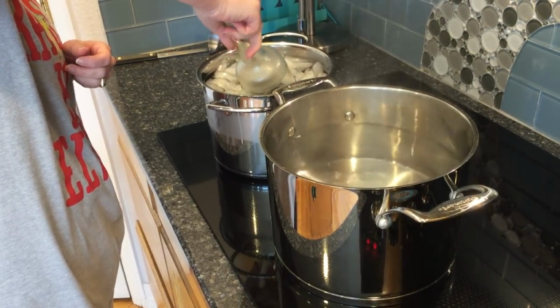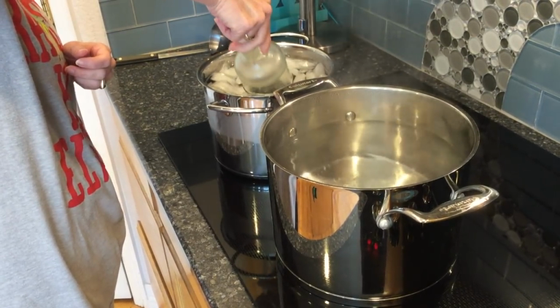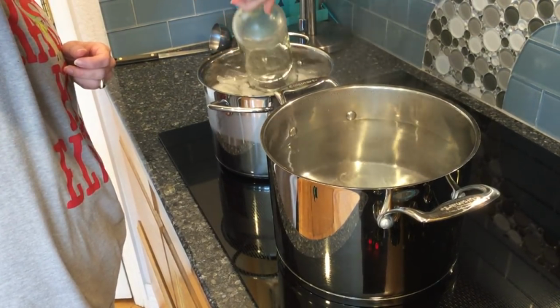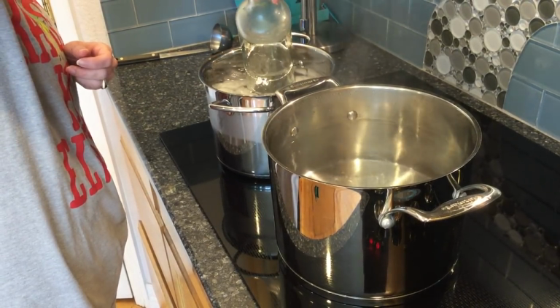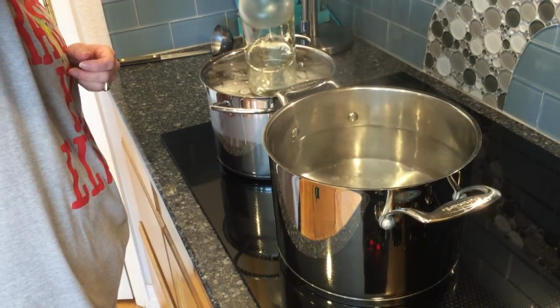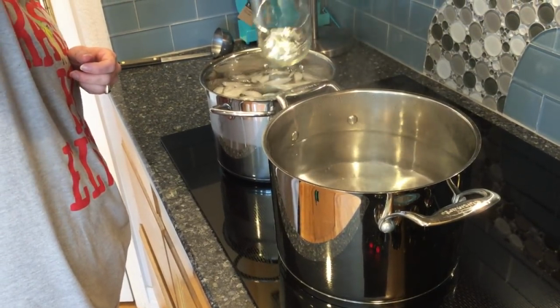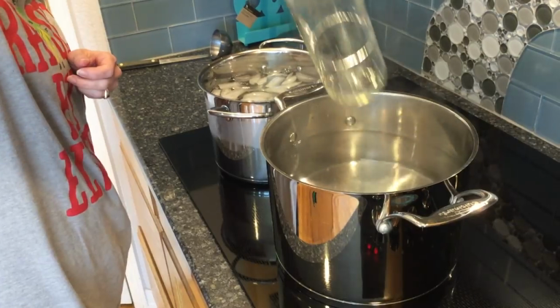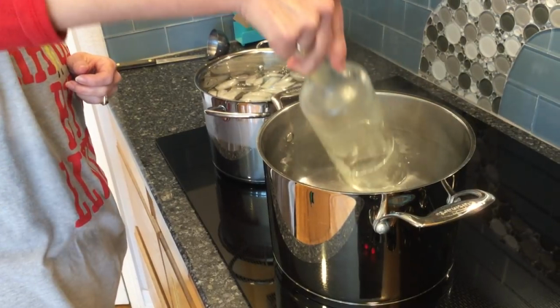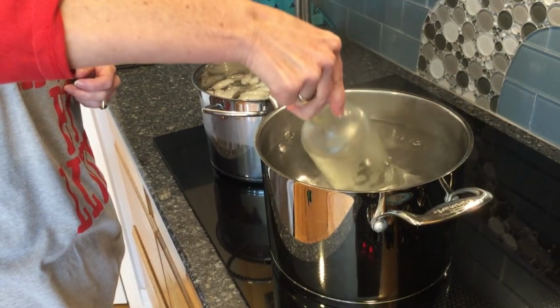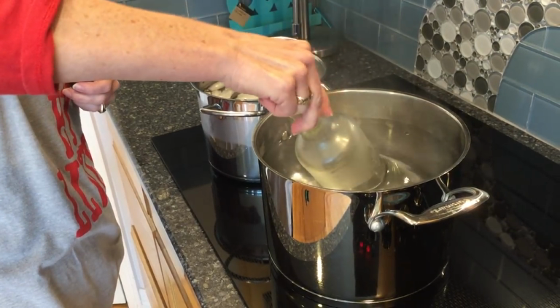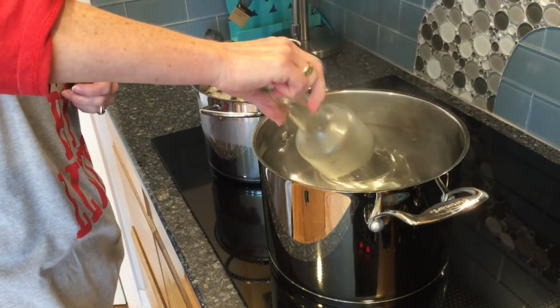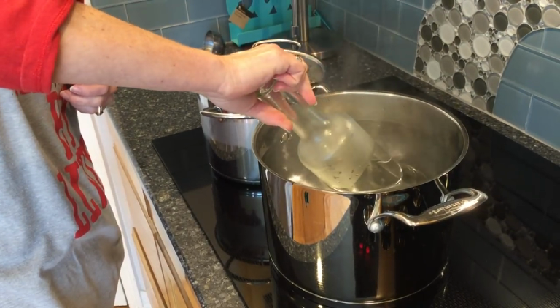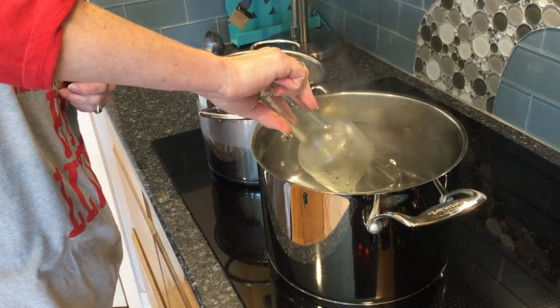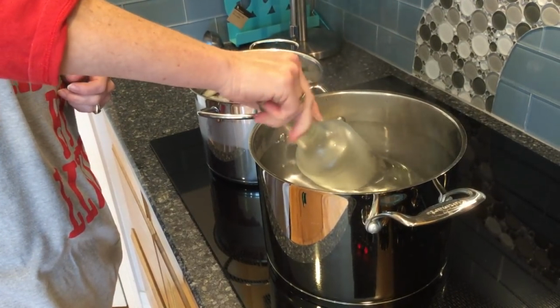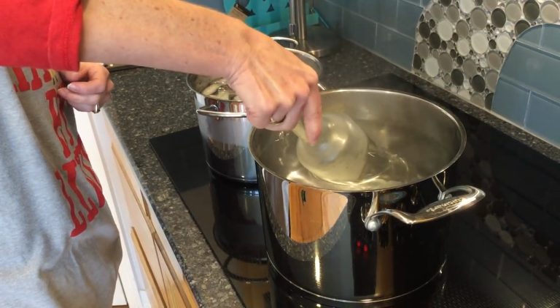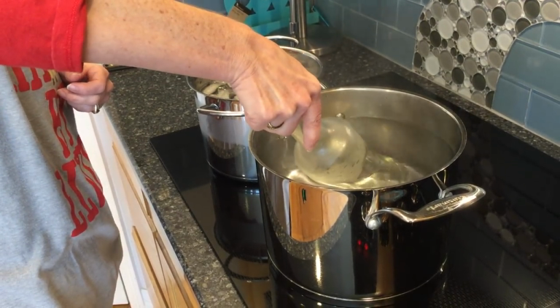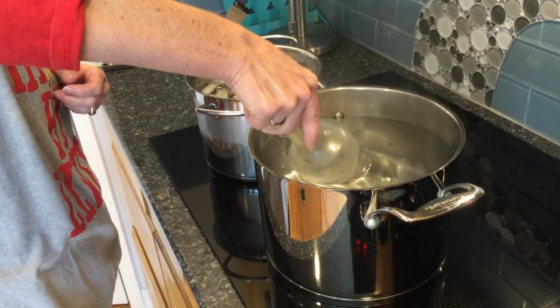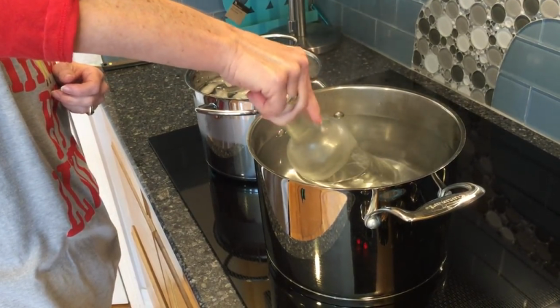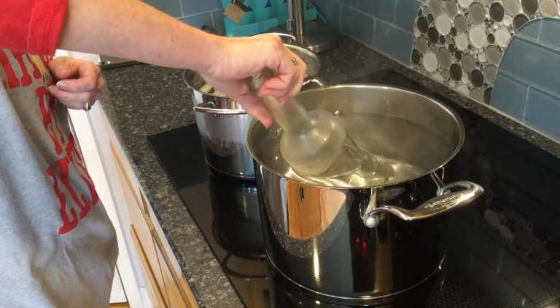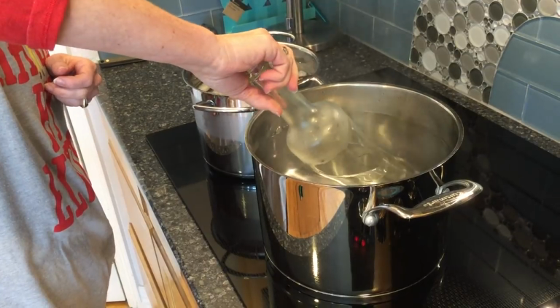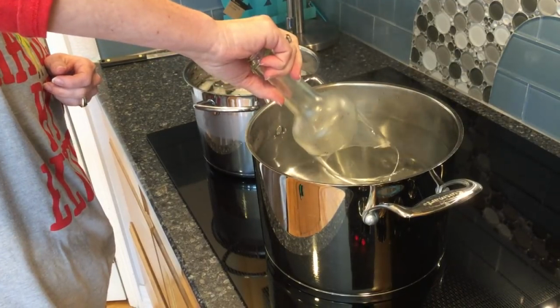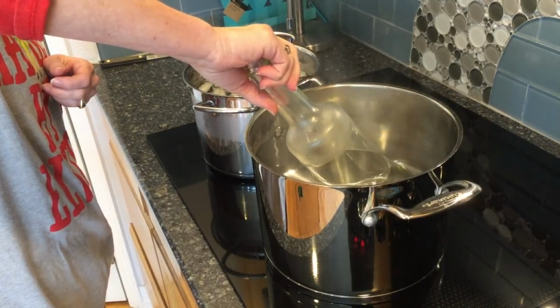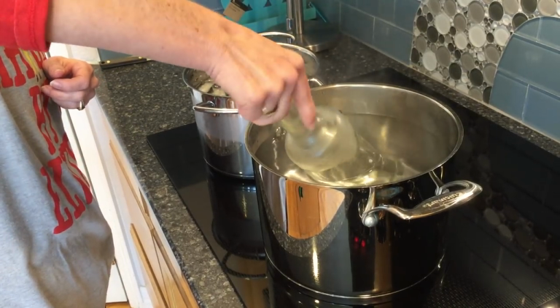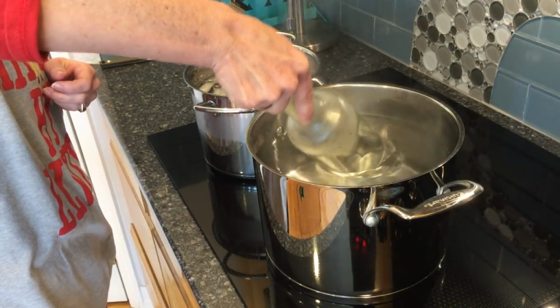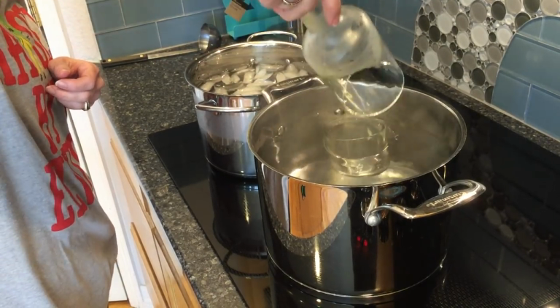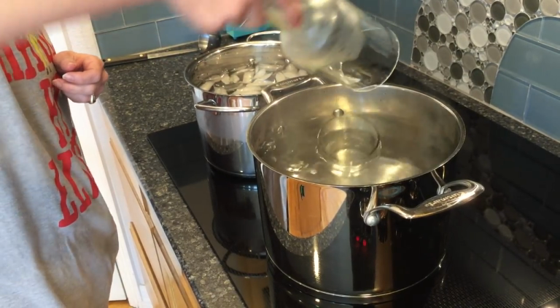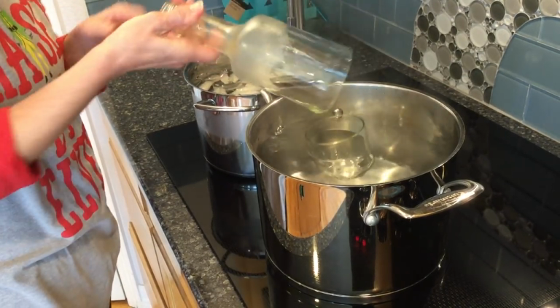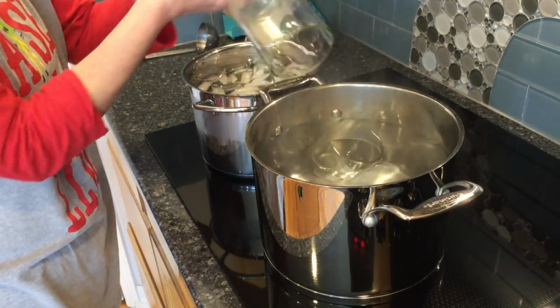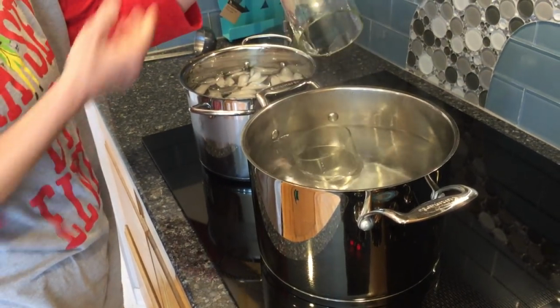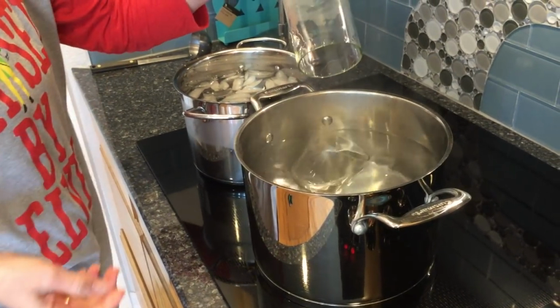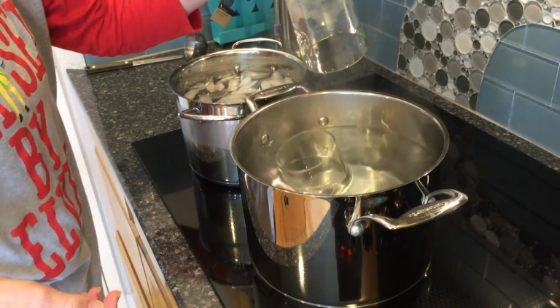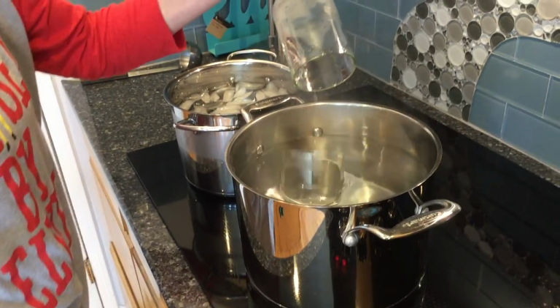Some bottles are thicker than others, so sometimes it takes a little more time and other times it takes less time. And there you go, right in two pieces.